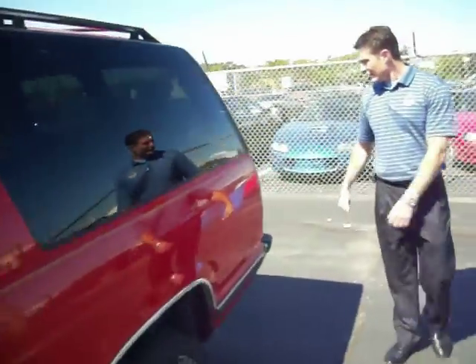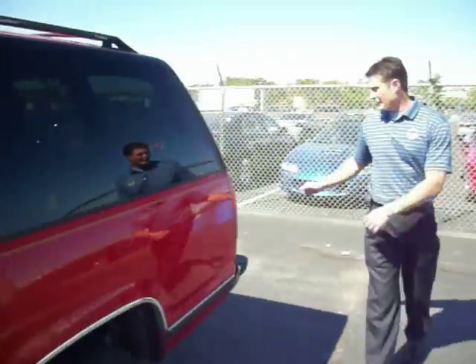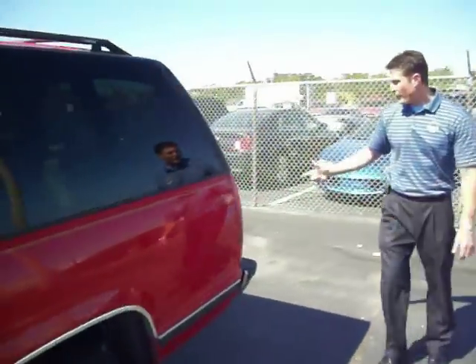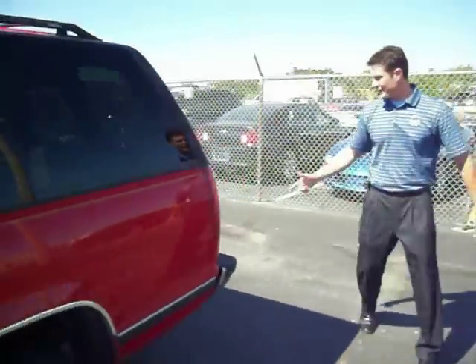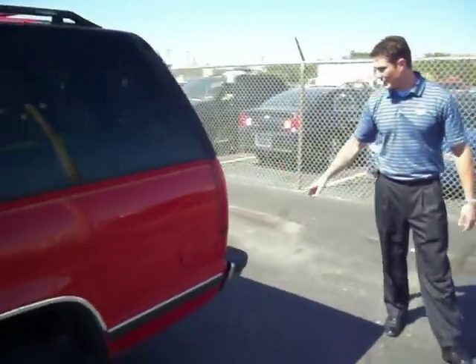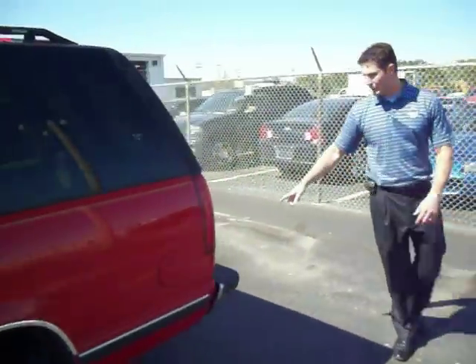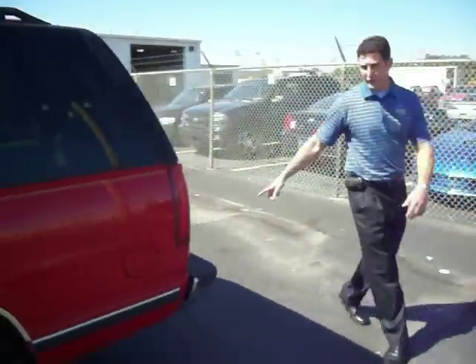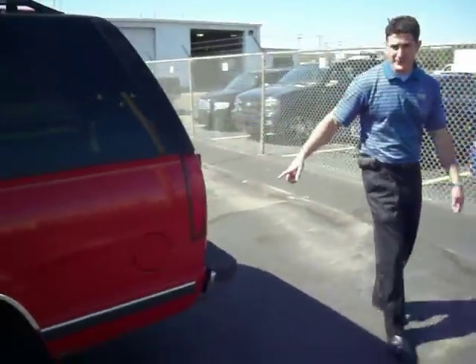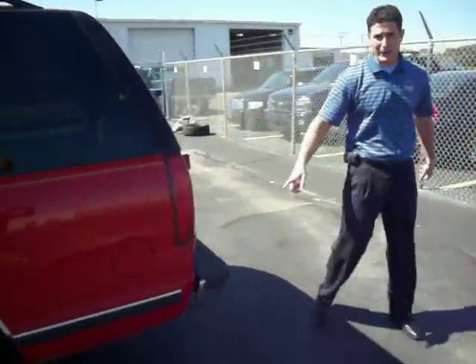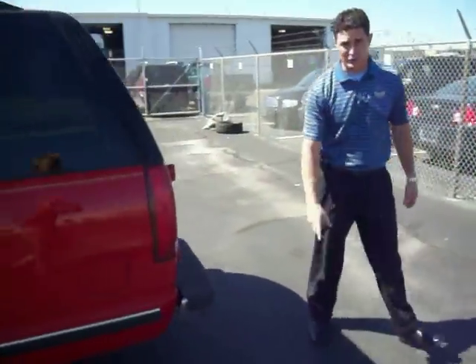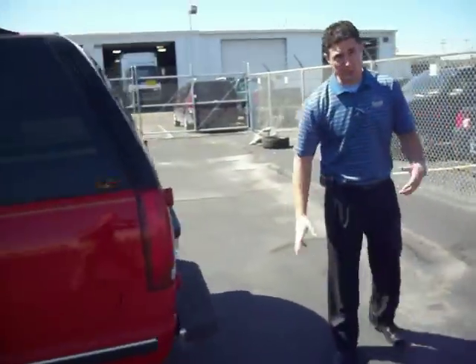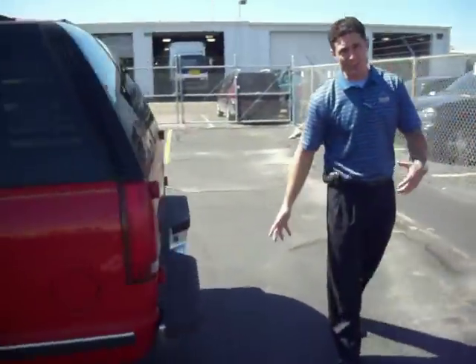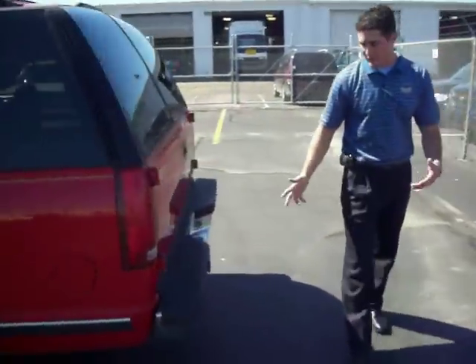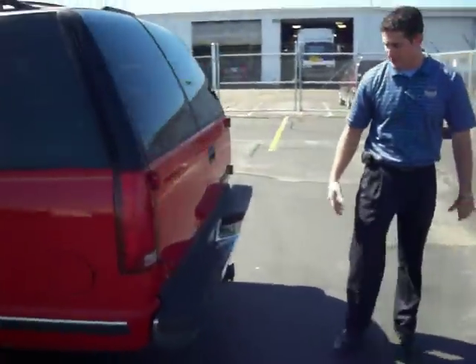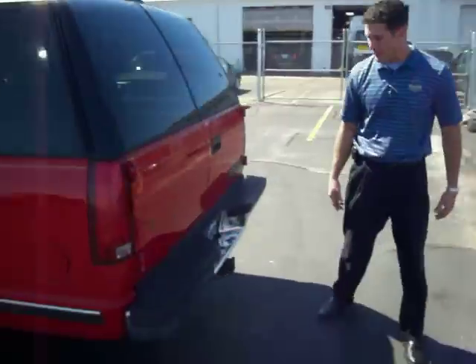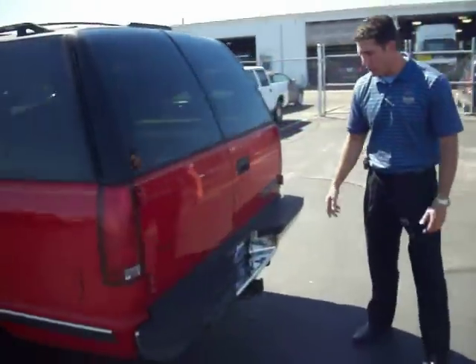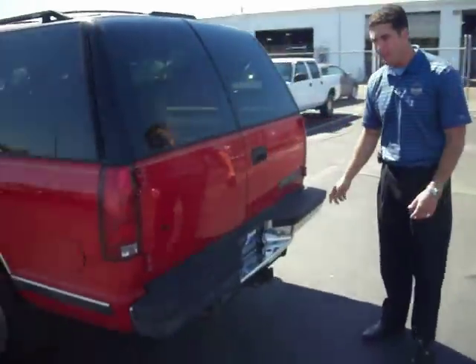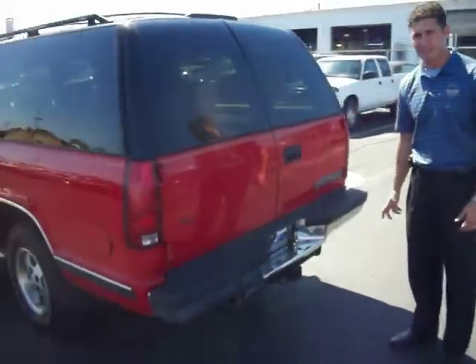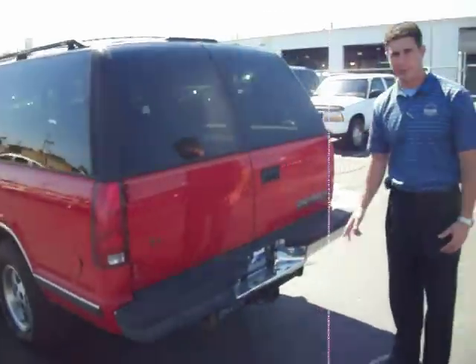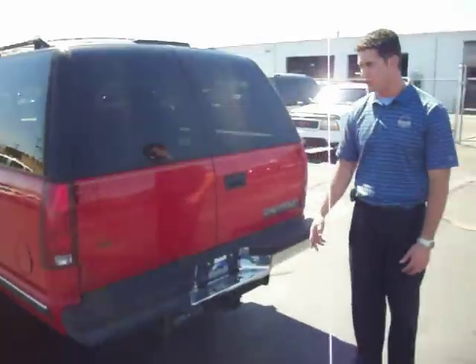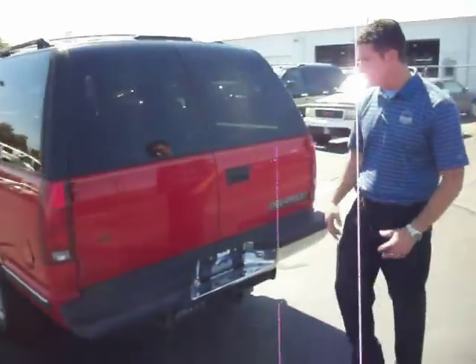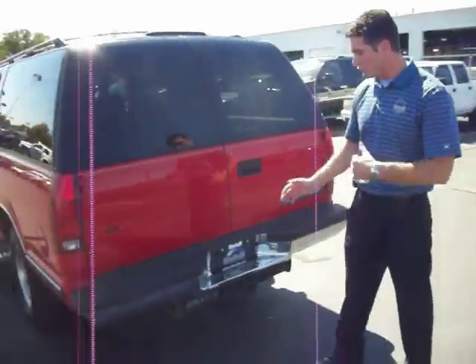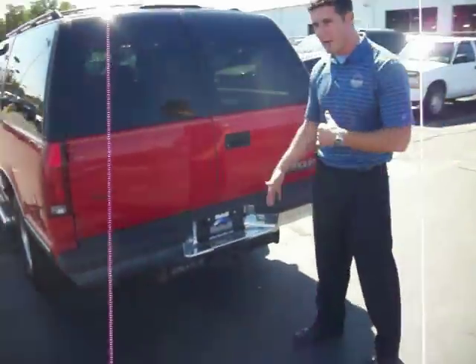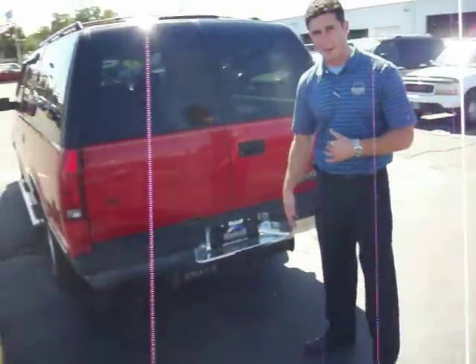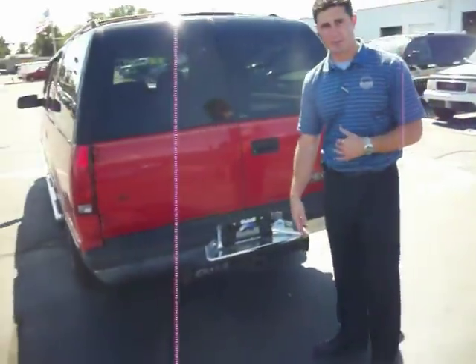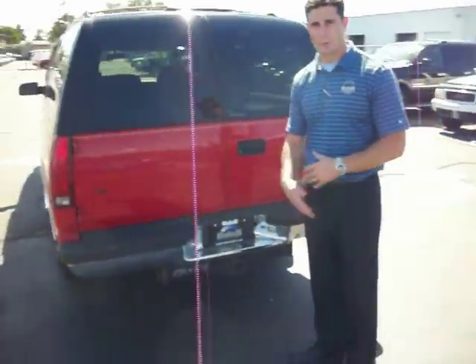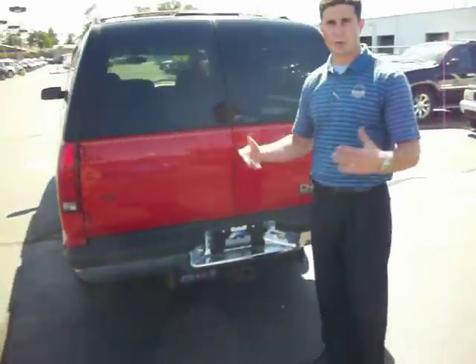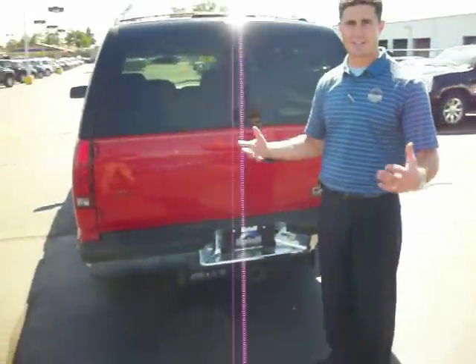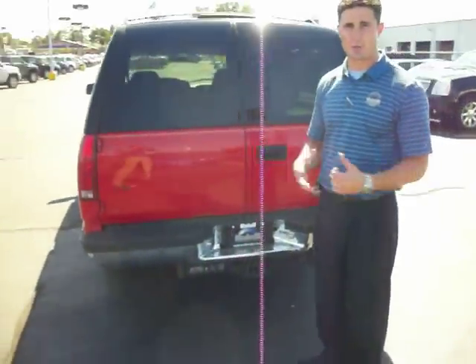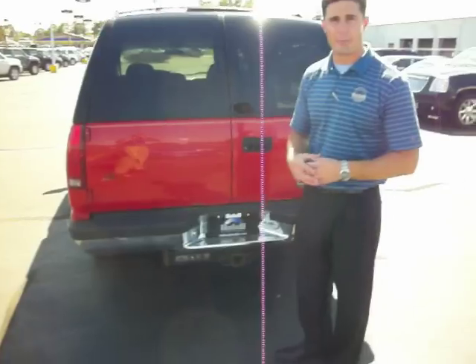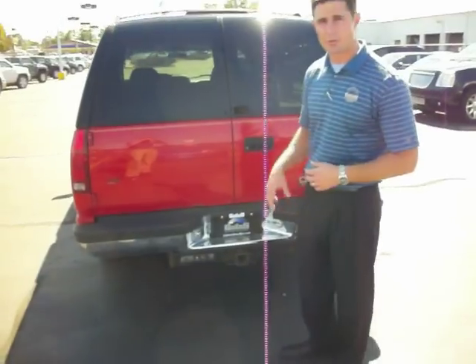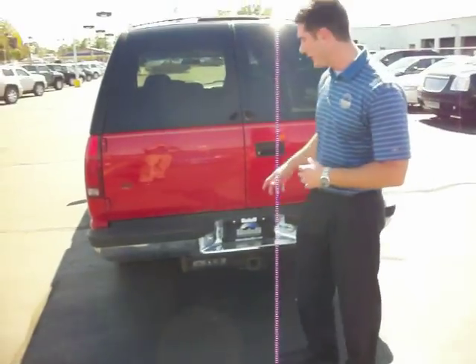The tow pack specs say dead weight 4,000 pounds, distributed weight 10,000 pounds — tow capacity on the back. So you do have that option available for all you folks out there who have boats and whatnot.